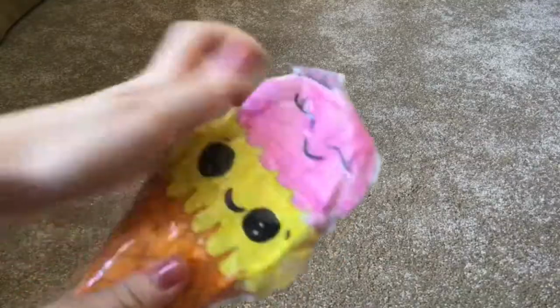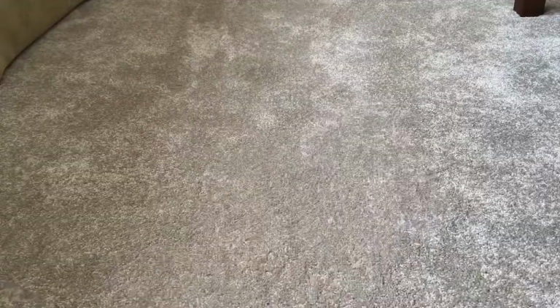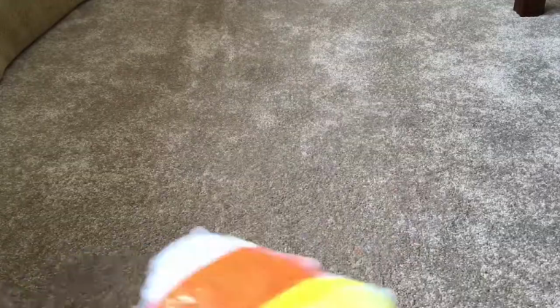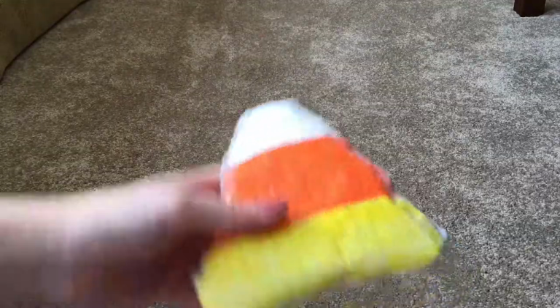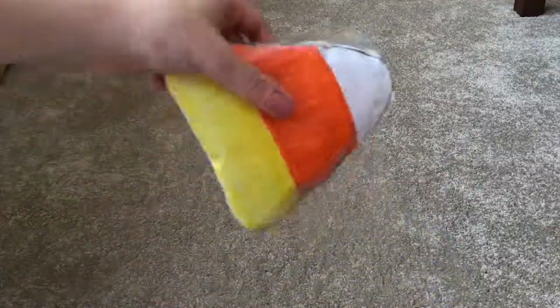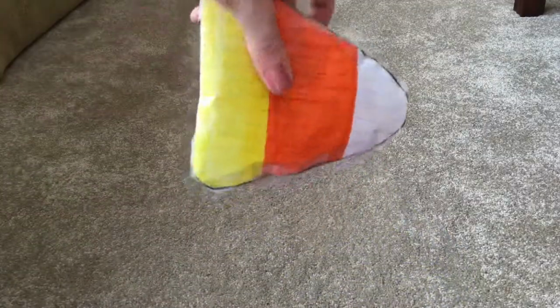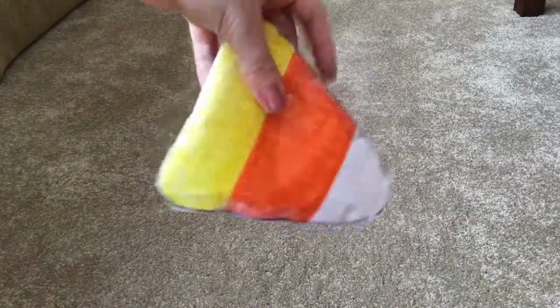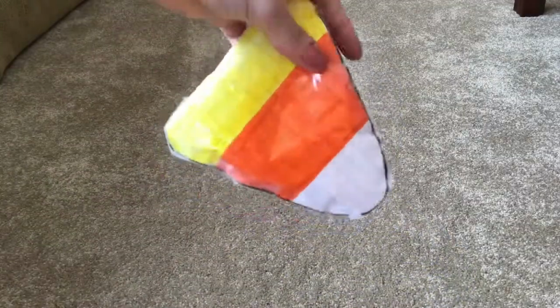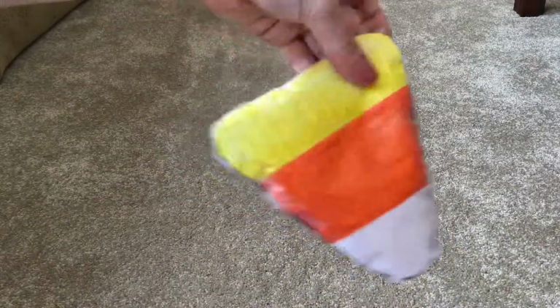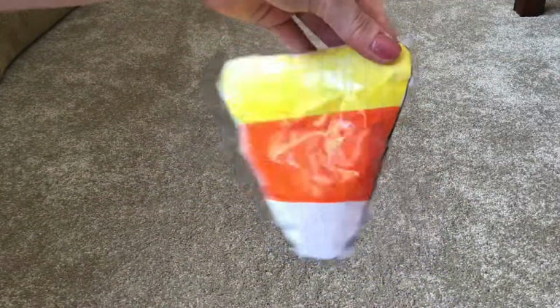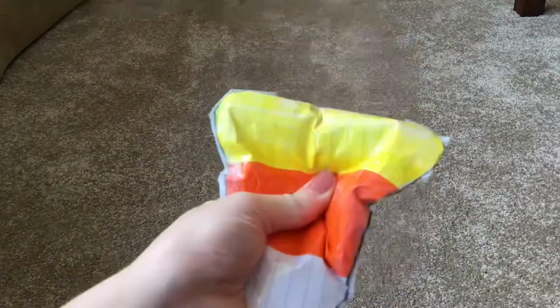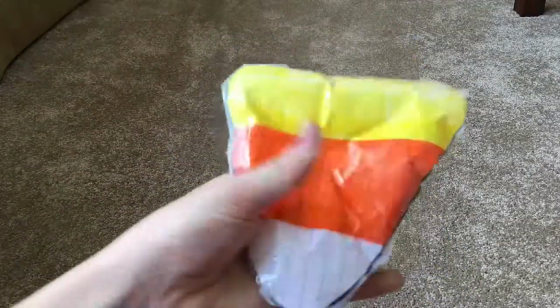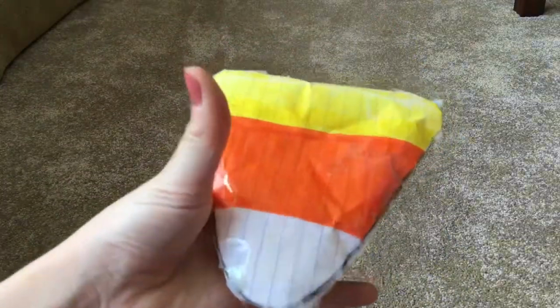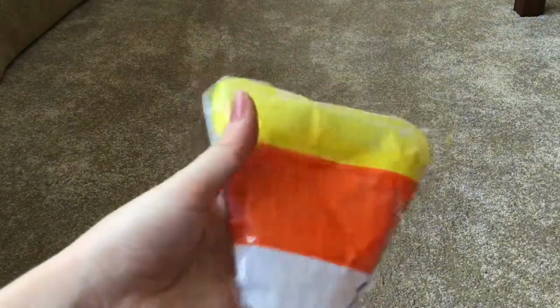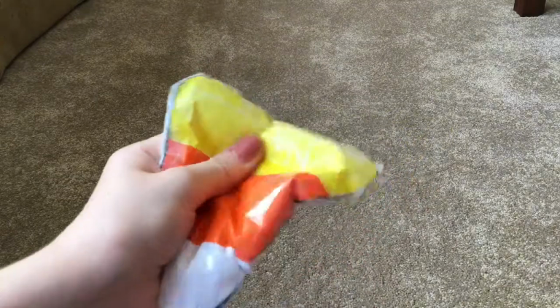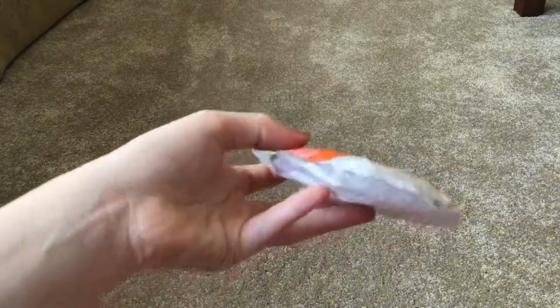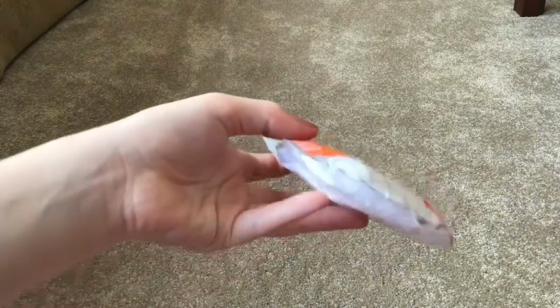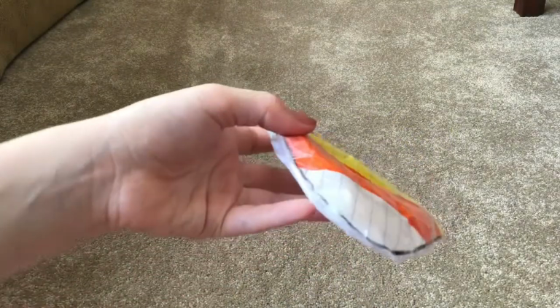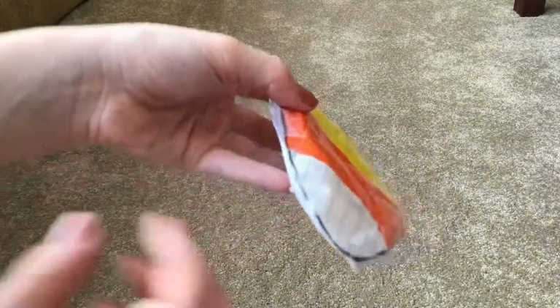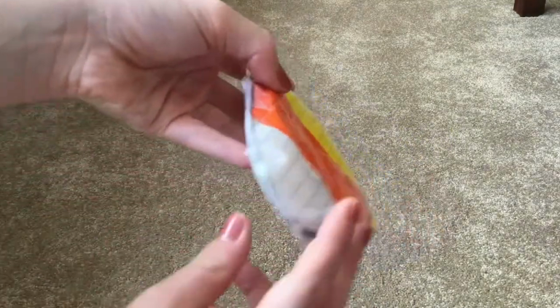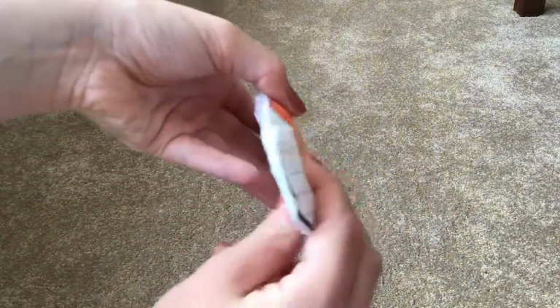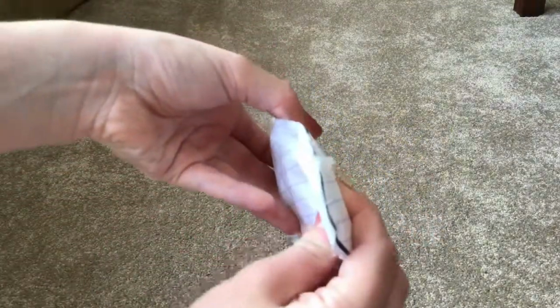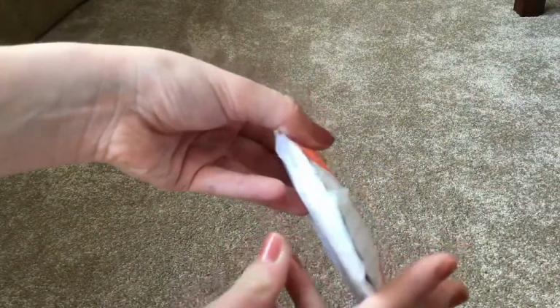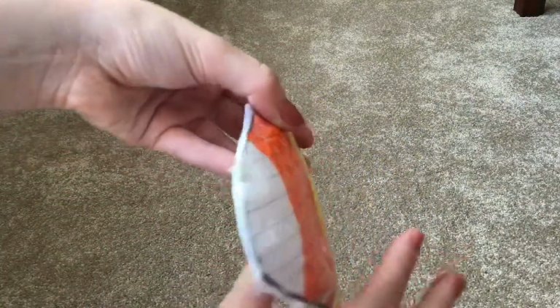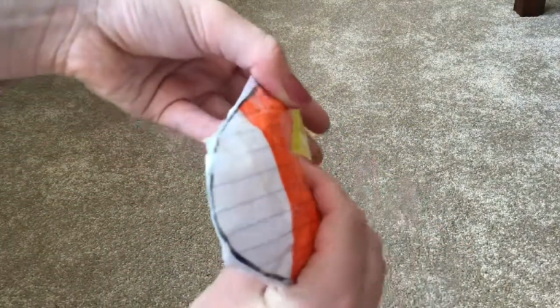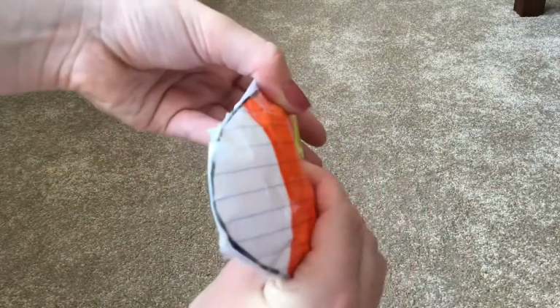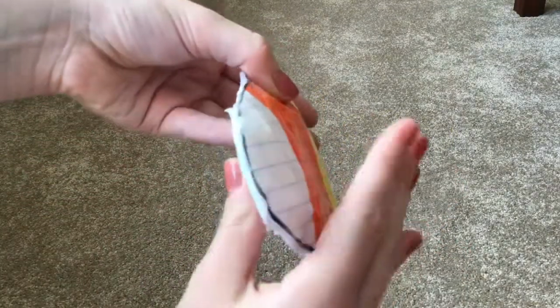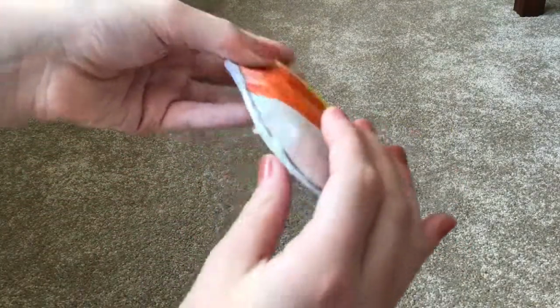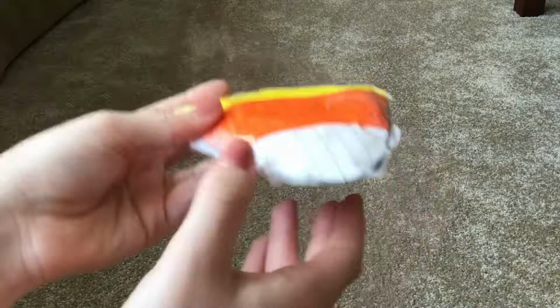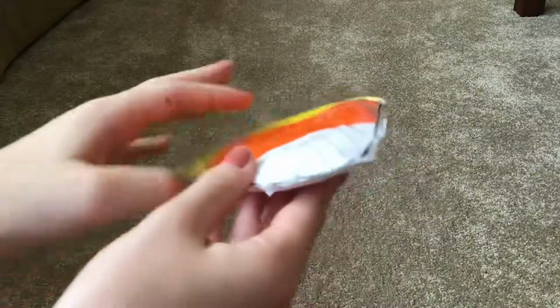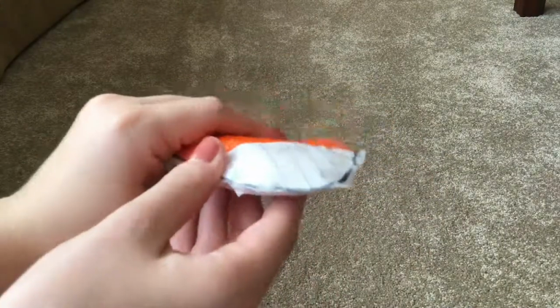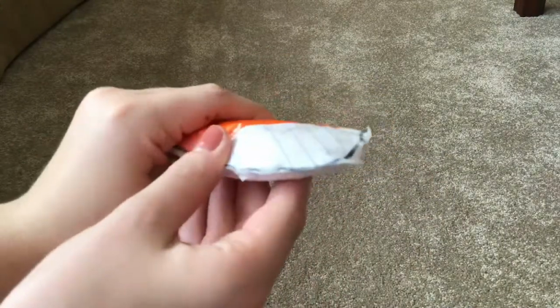The next squishy I made was this little candy corn one. This one's pretty slow rising — it rises back up like a real squishy, which I really like. I don't know if you can tell, but it's quite satisfying.